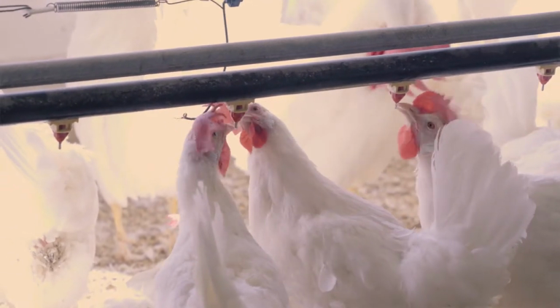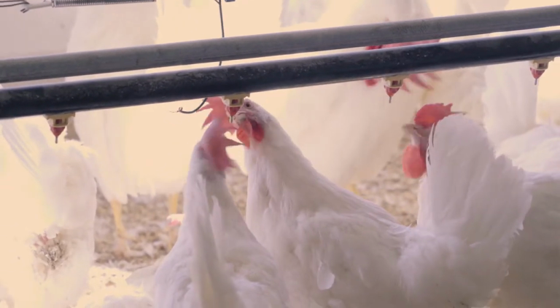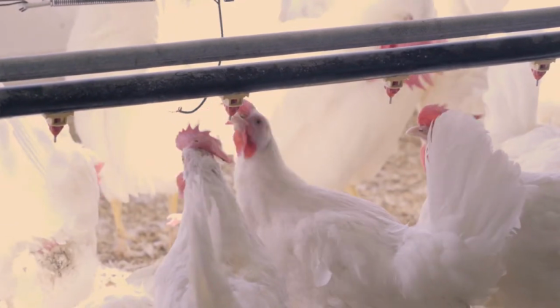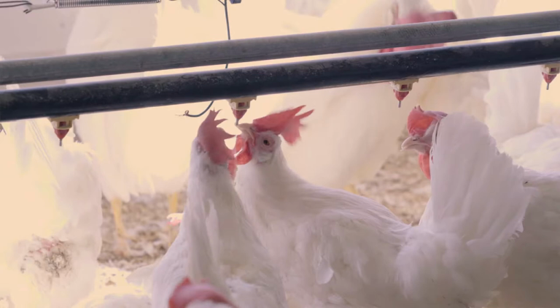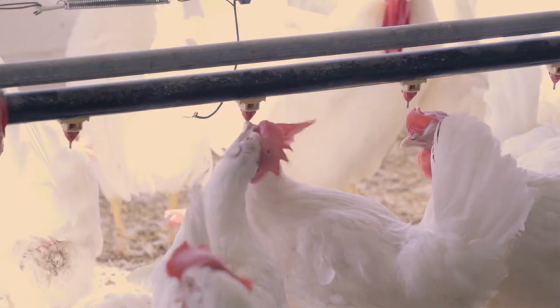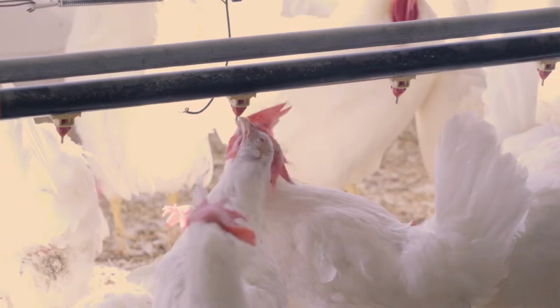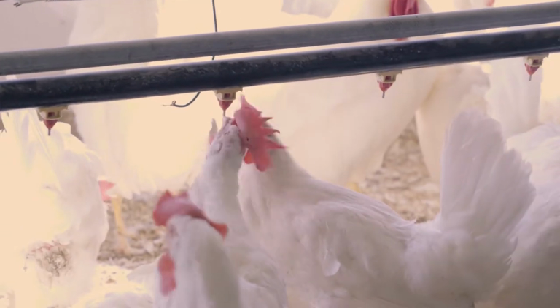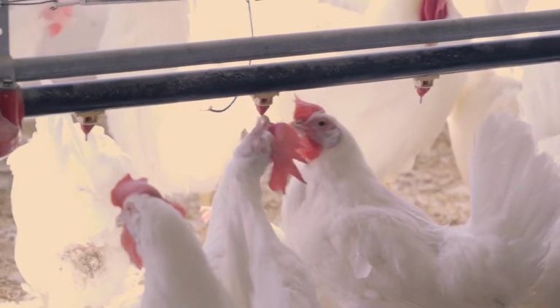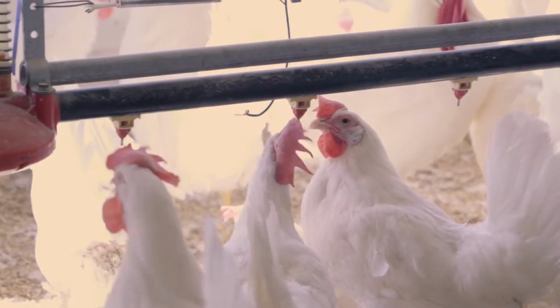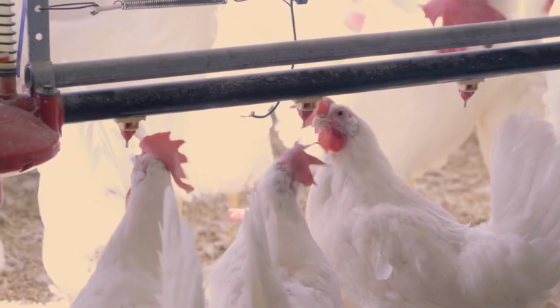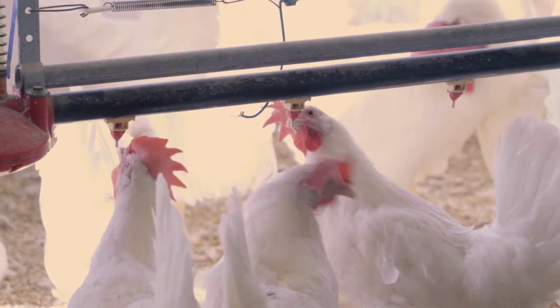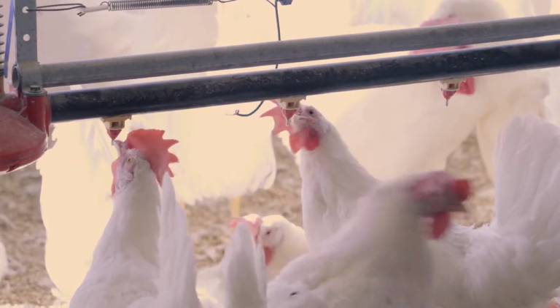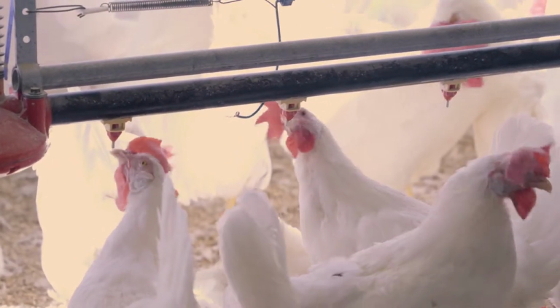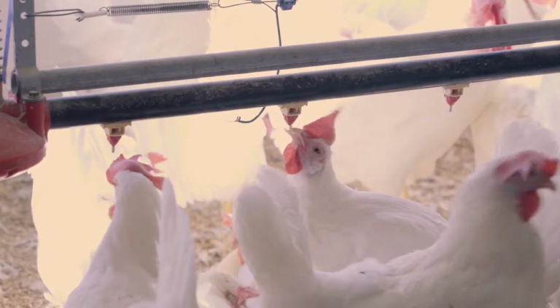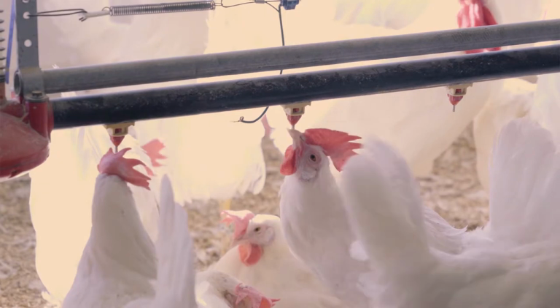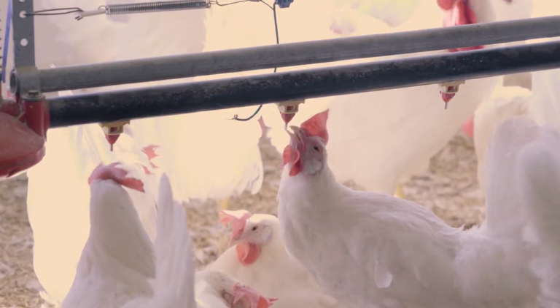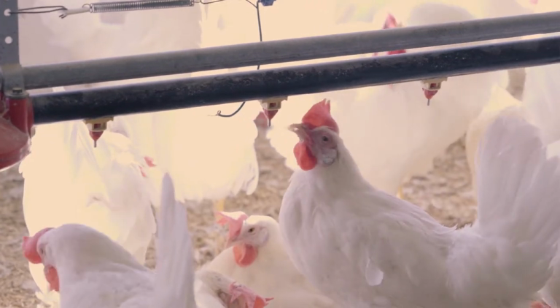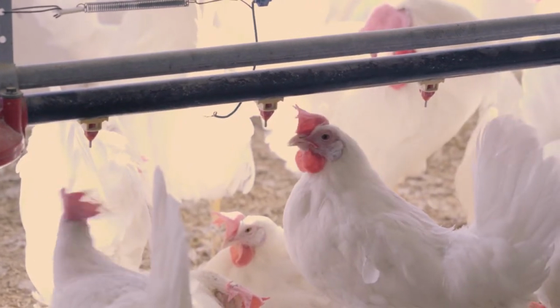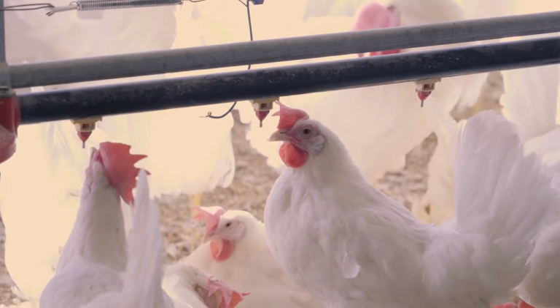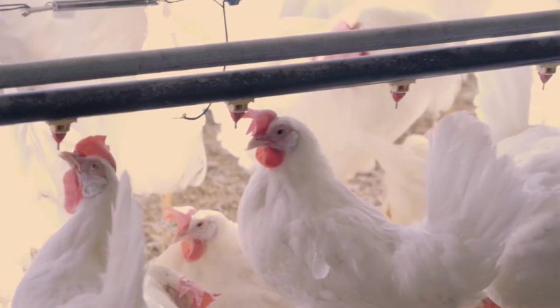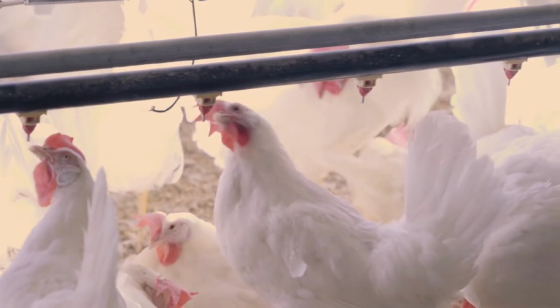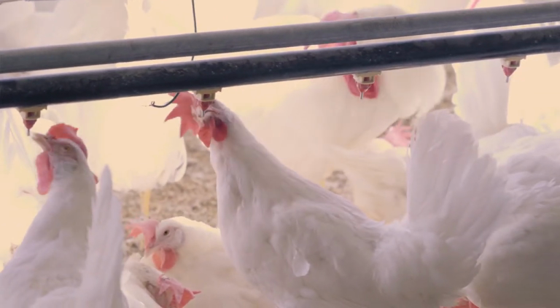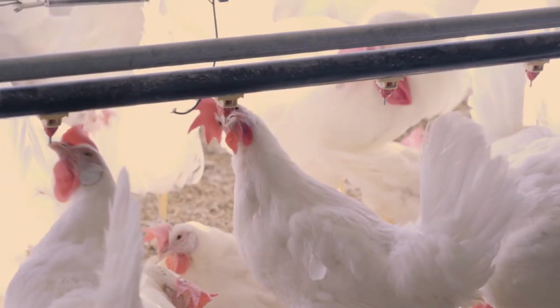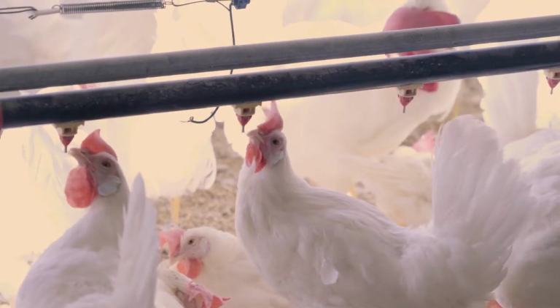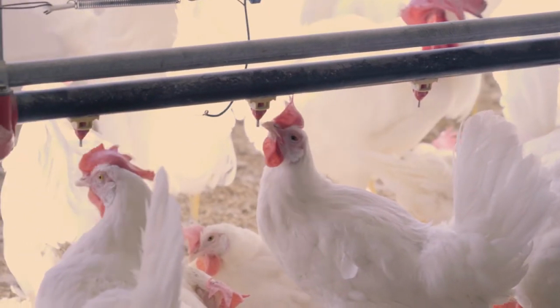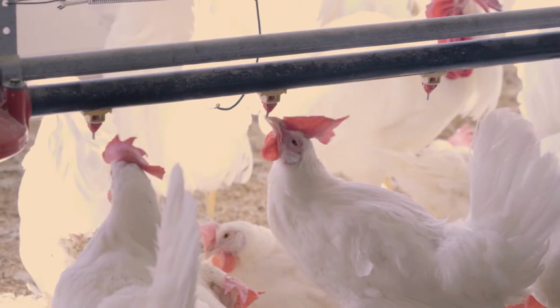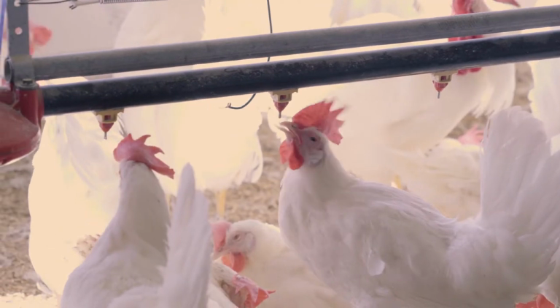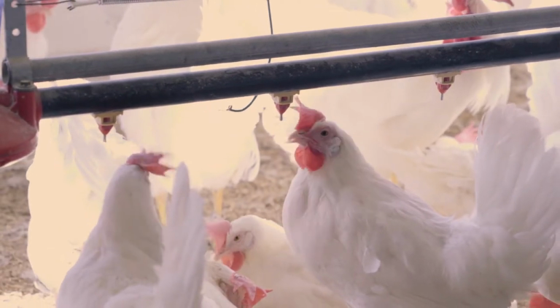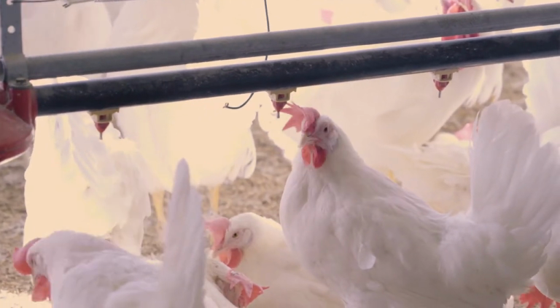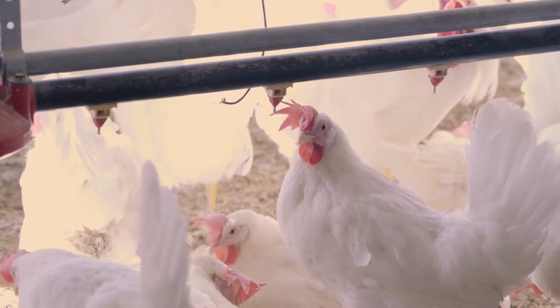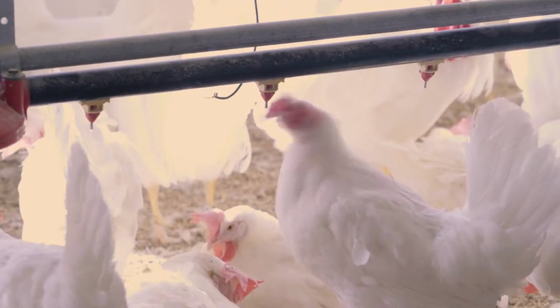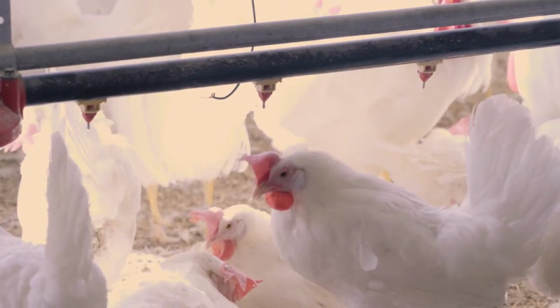As you can see, the birds are very adept at drinking on this system. We teach the birds from the time they're newly hatched chicks how to drink on a nipple system, and that's all they have throughout their life.